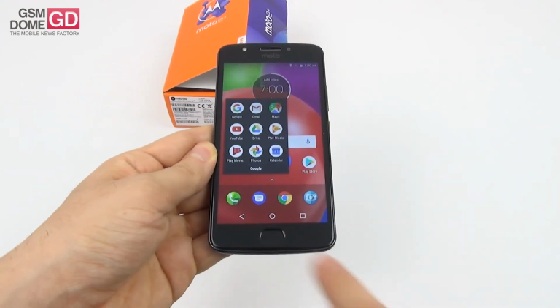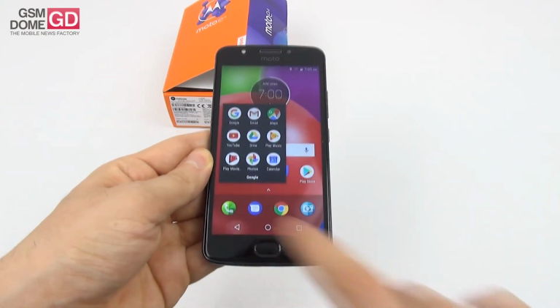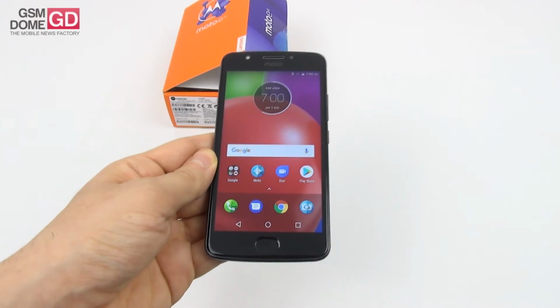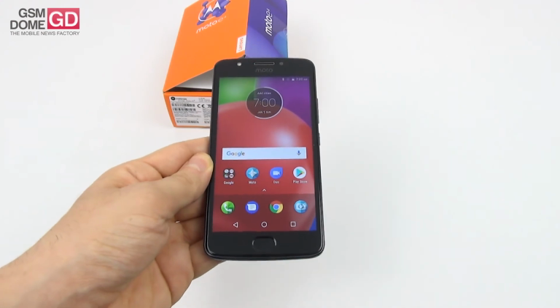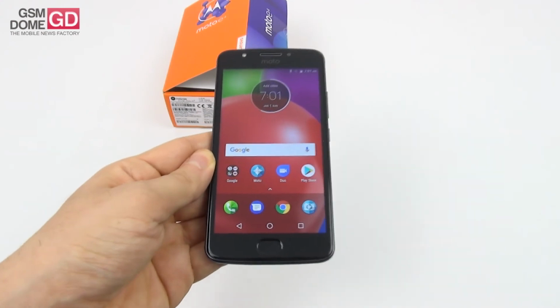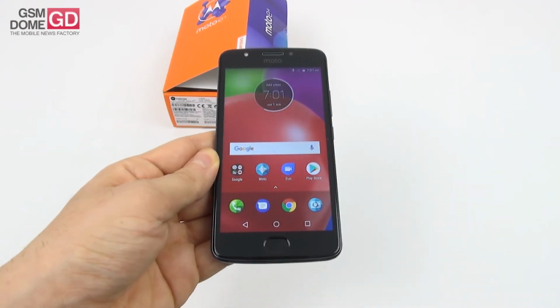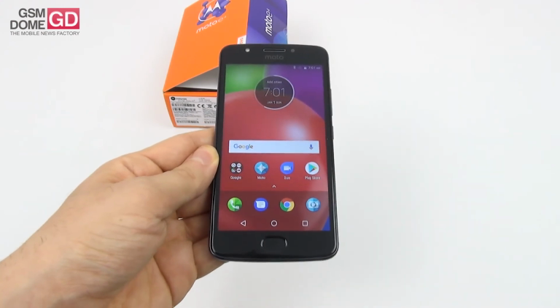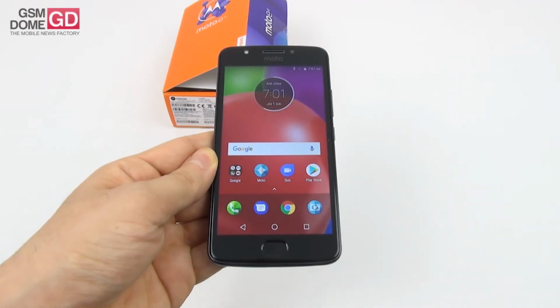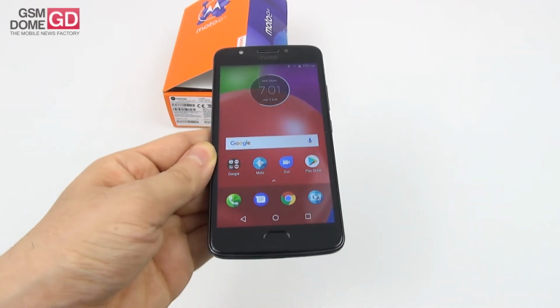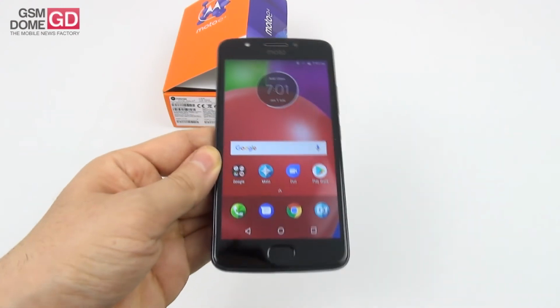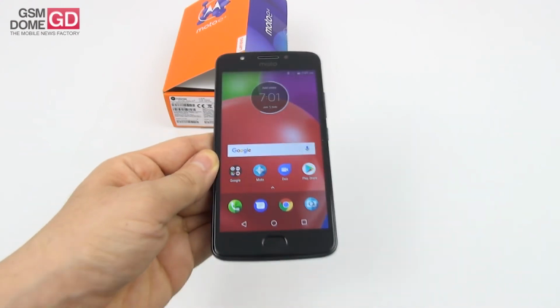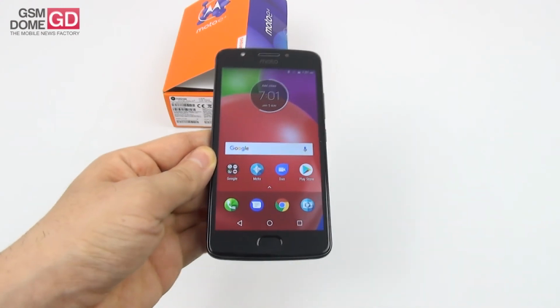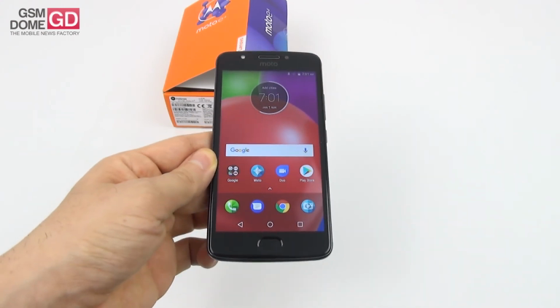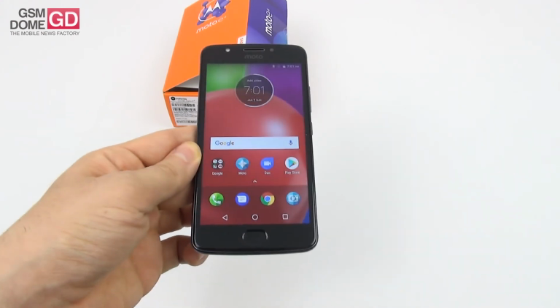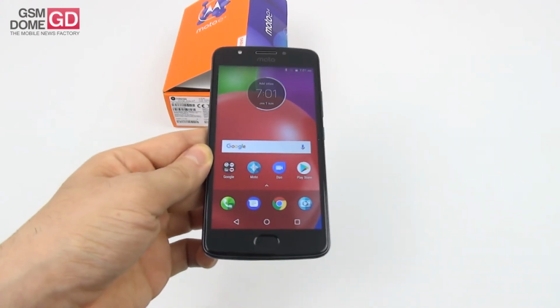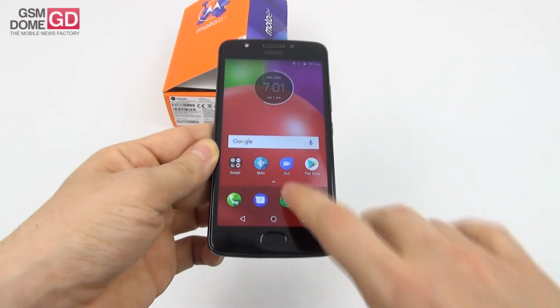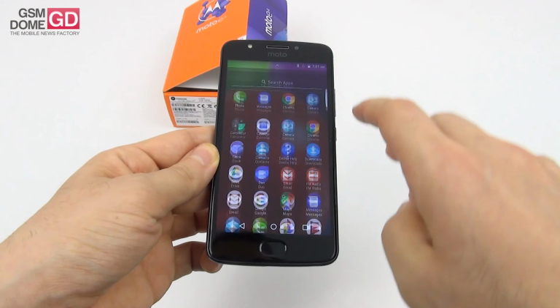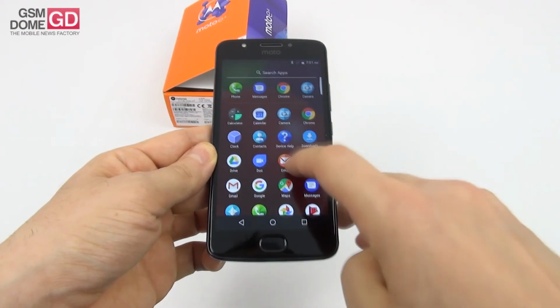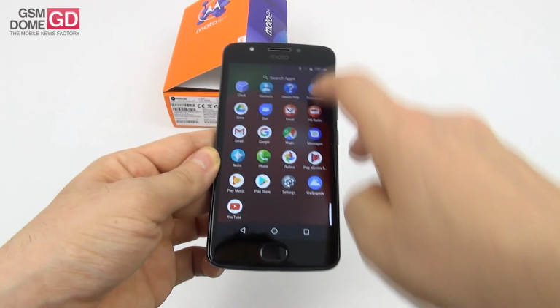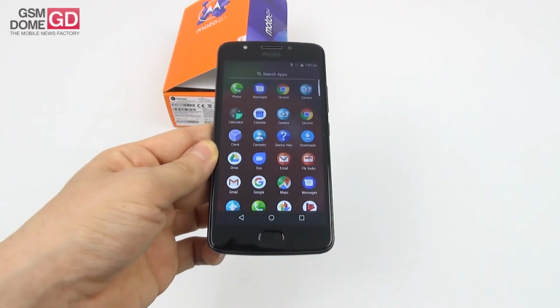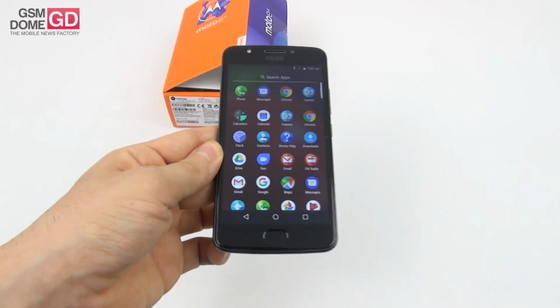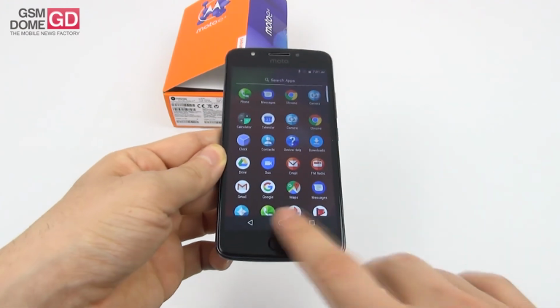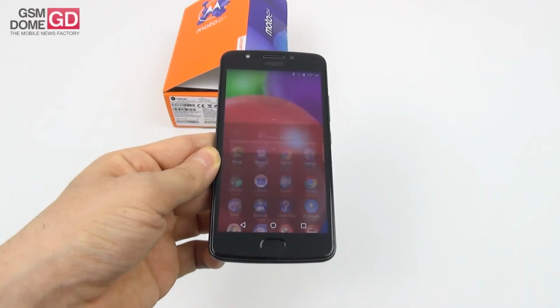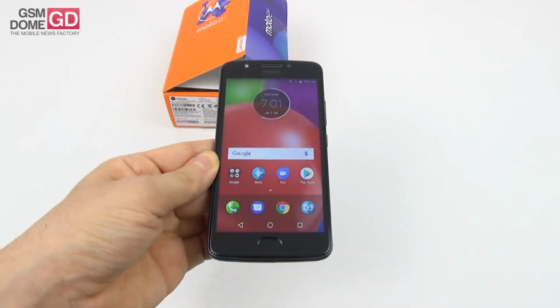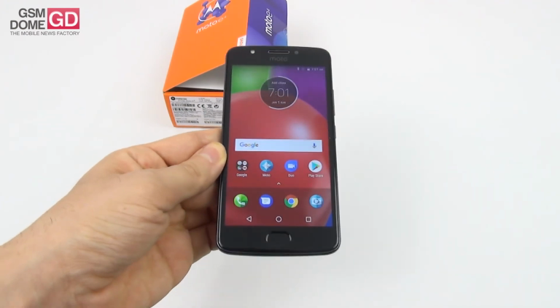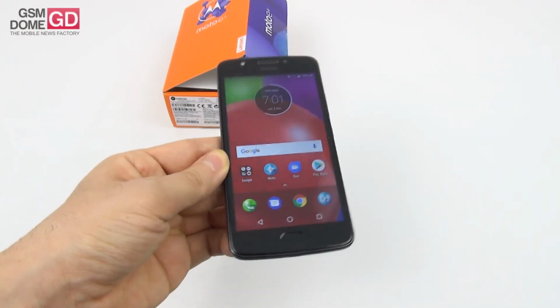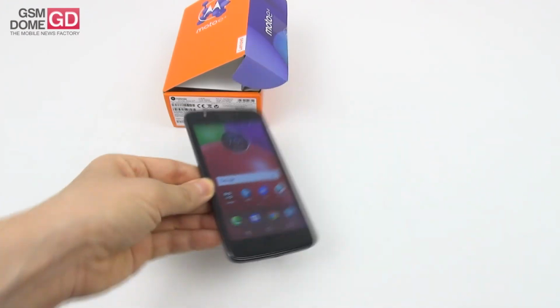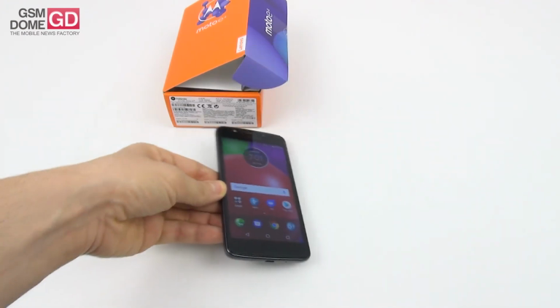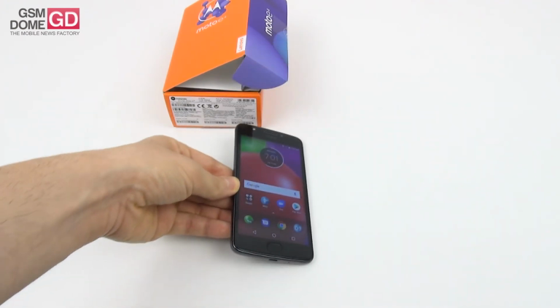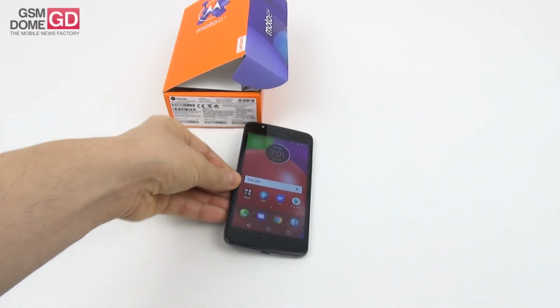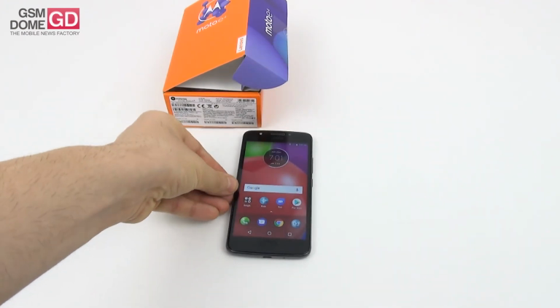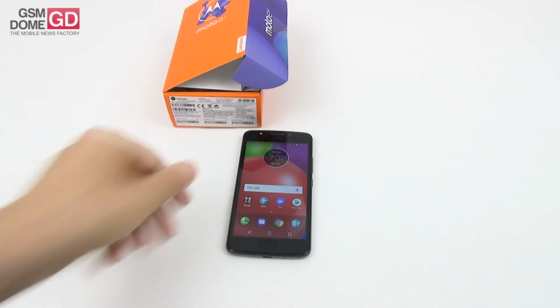Entry-level phone at $129. Rest assured, we're back with a full review very soon. By the way, we're also playing with its bigger version, the Moto E4 Plus. This is it from GSNL.com. Bye-bye.